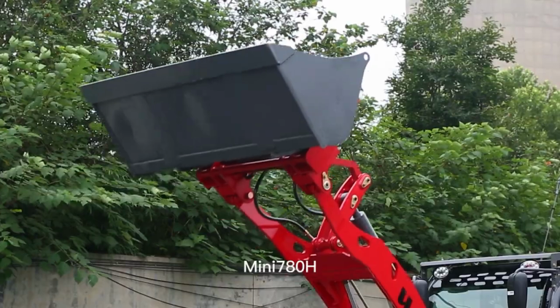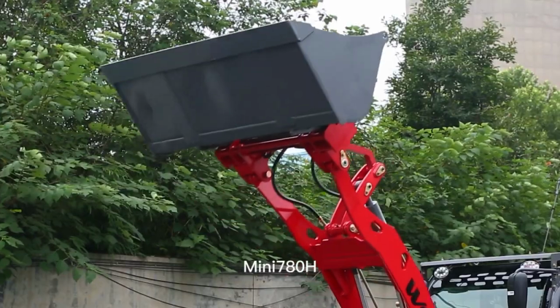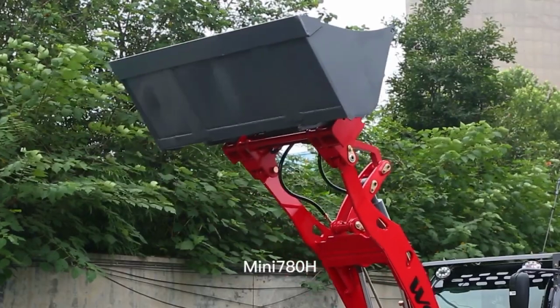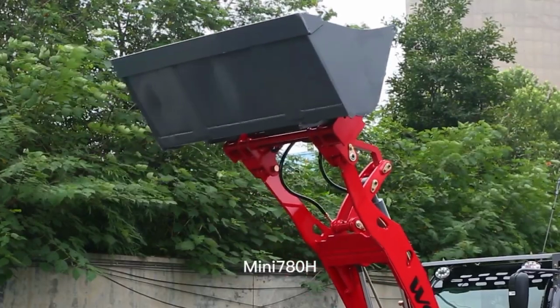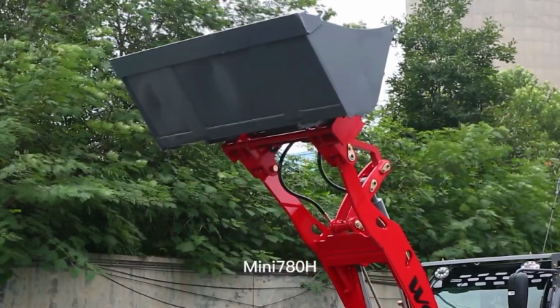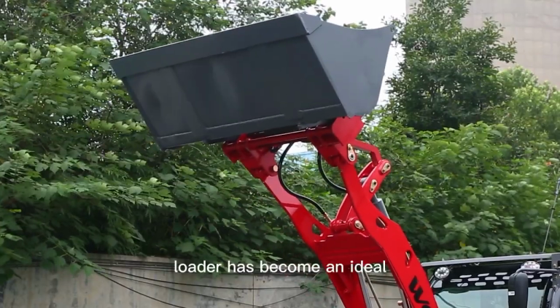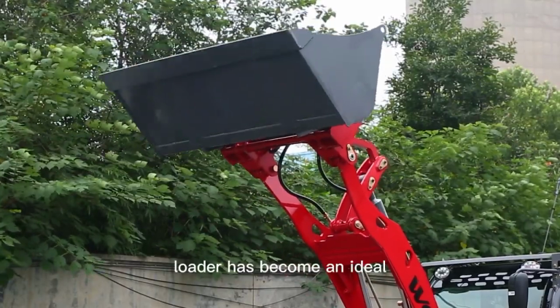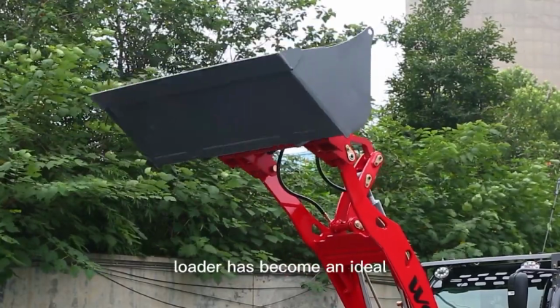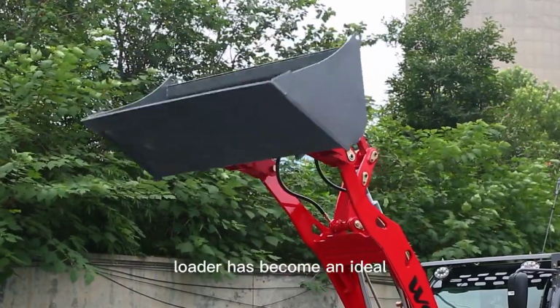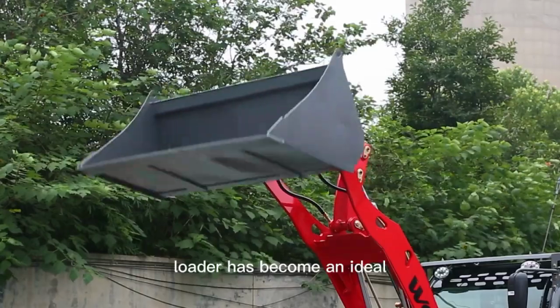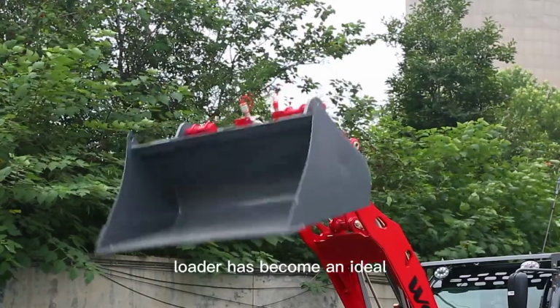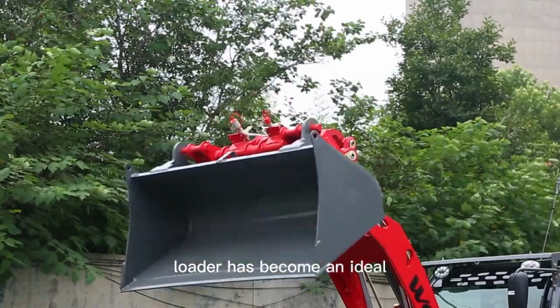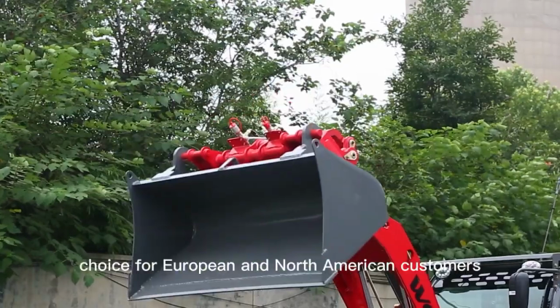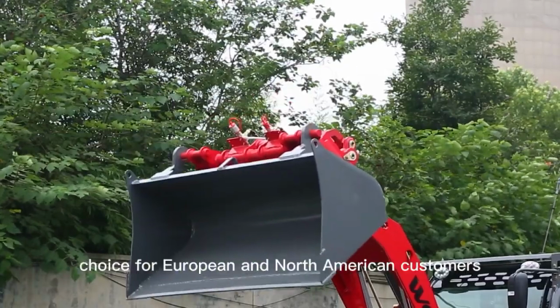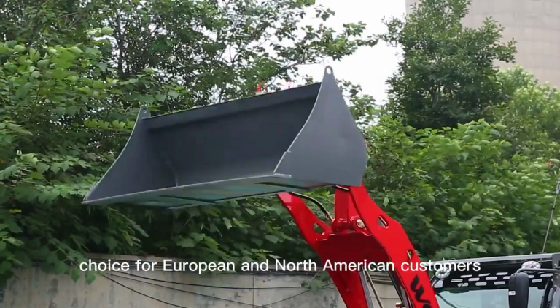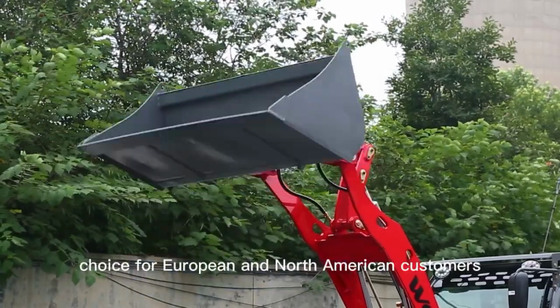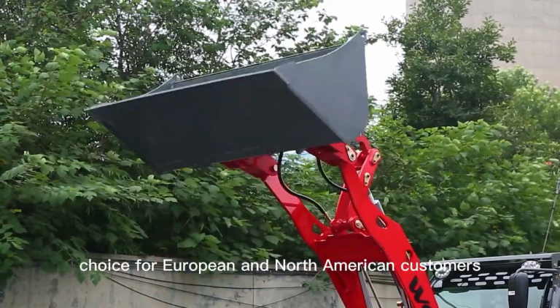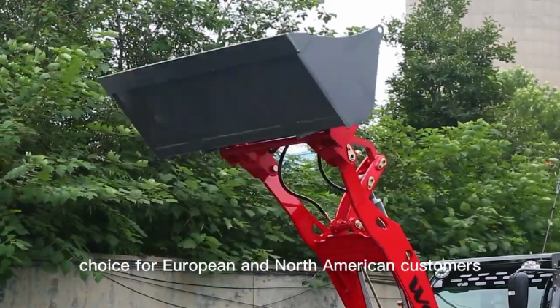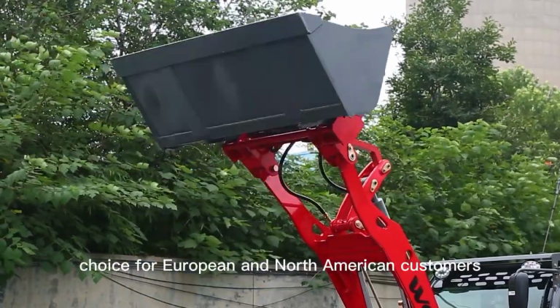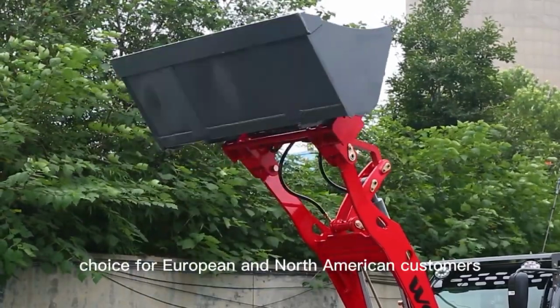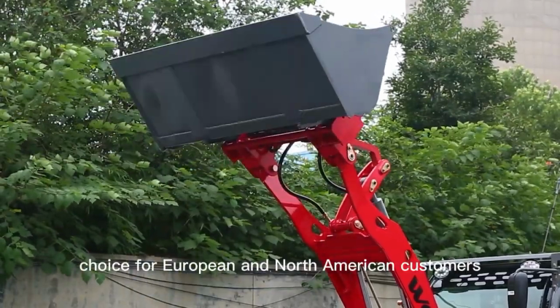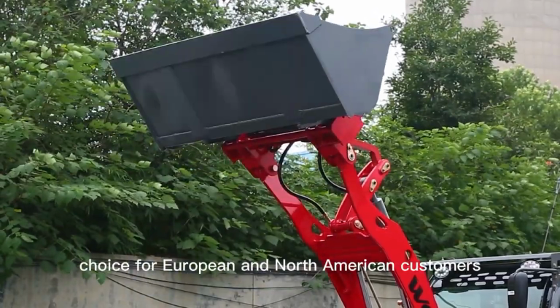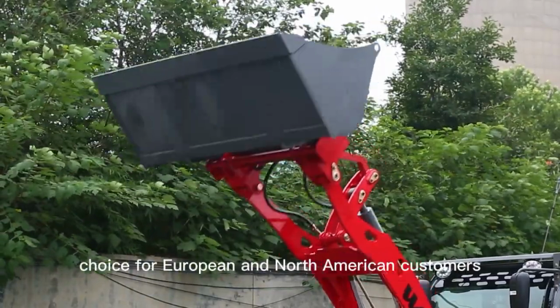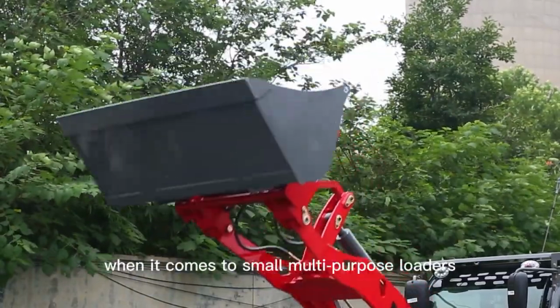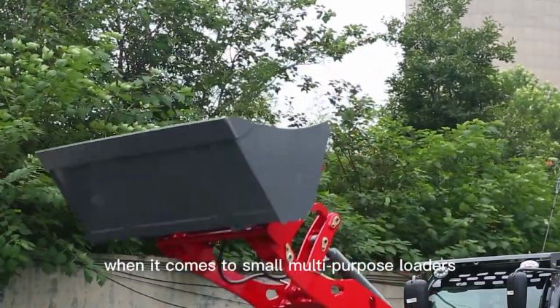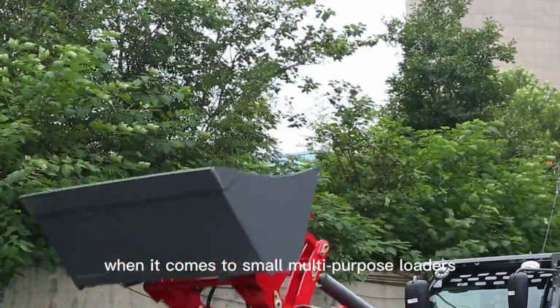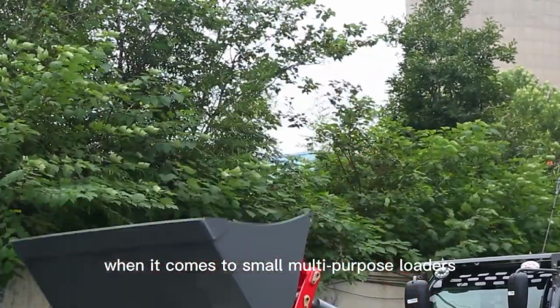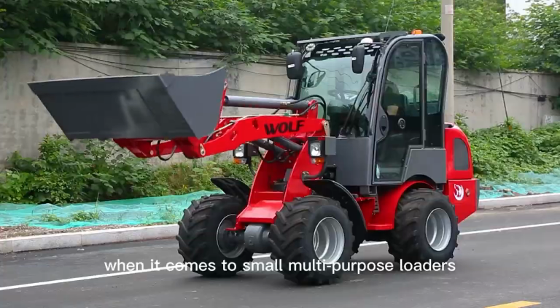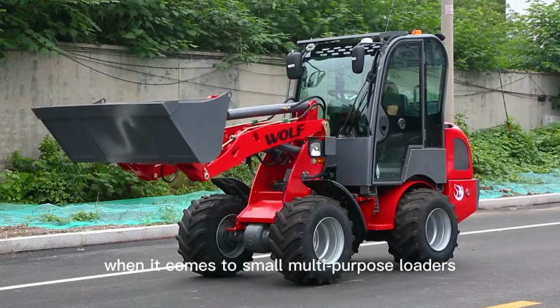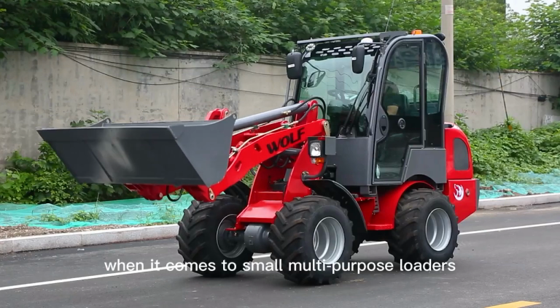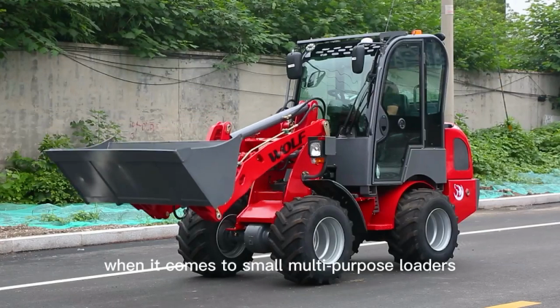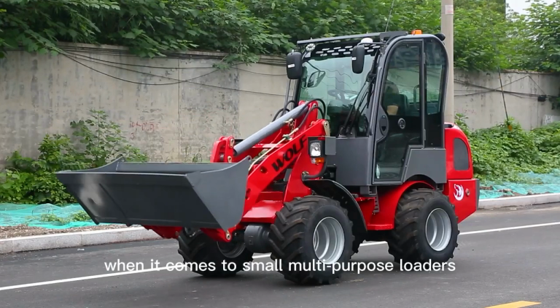The Mini 780H loader has become an ideal choice for European and North American customers when it comes to small multi-purpose loaders.